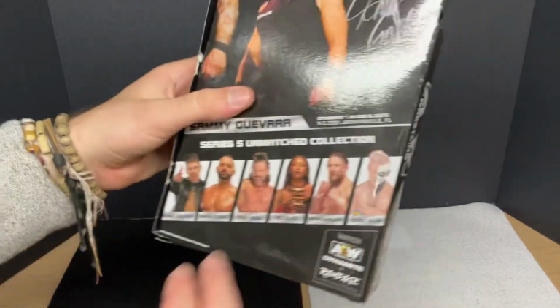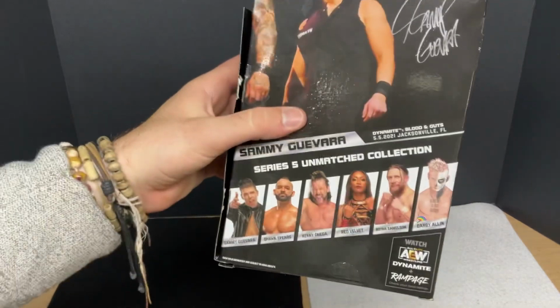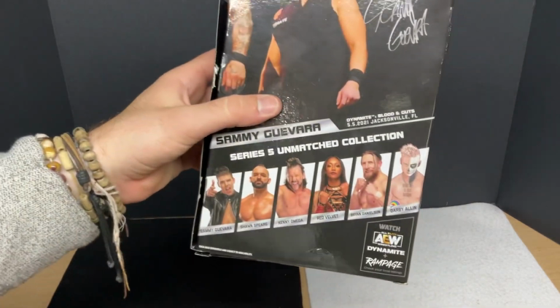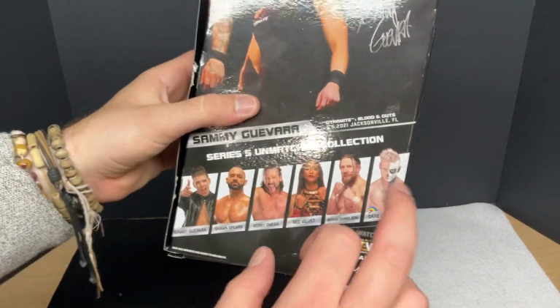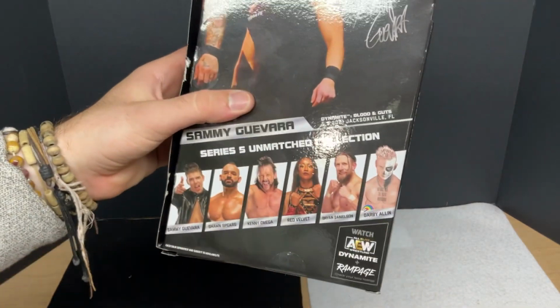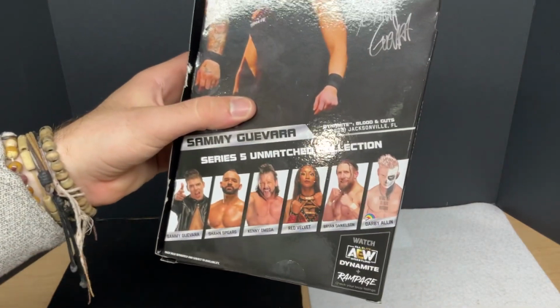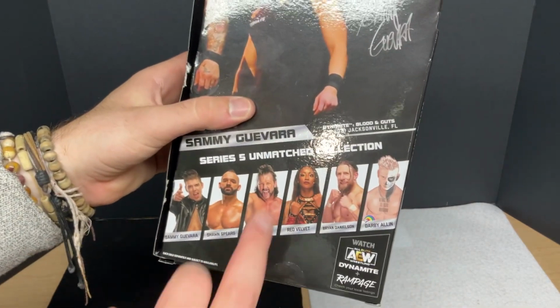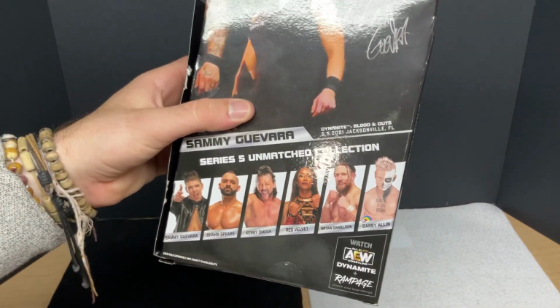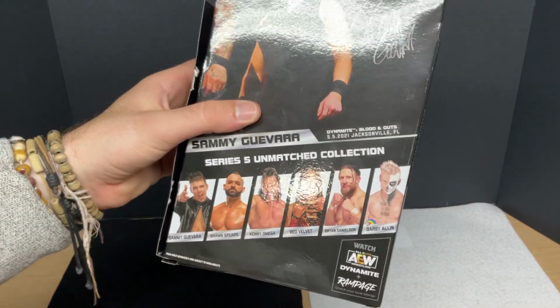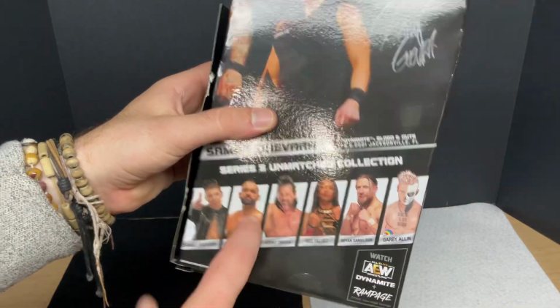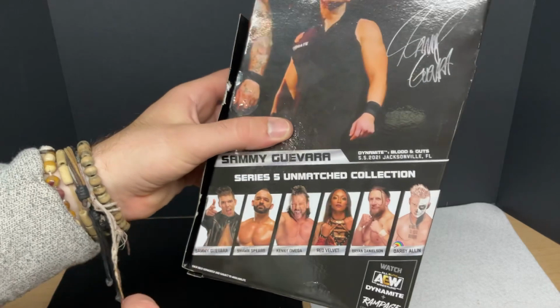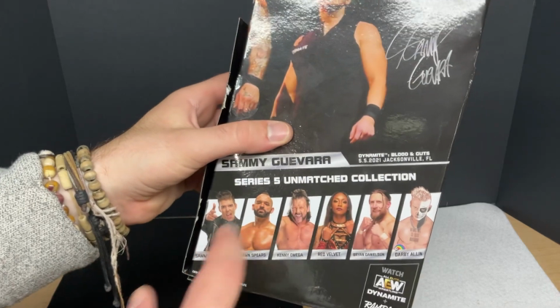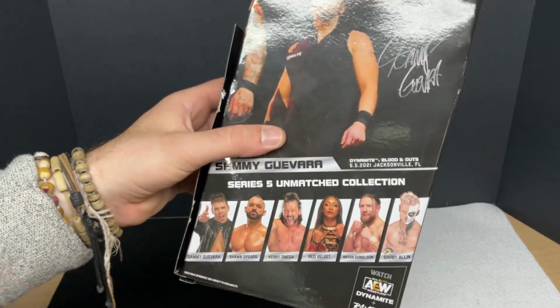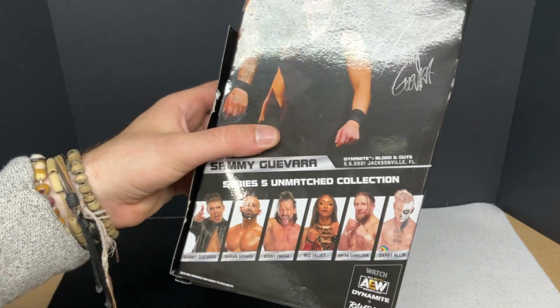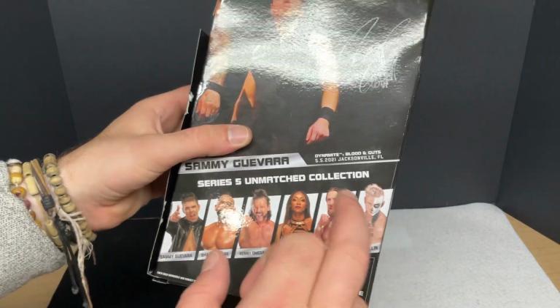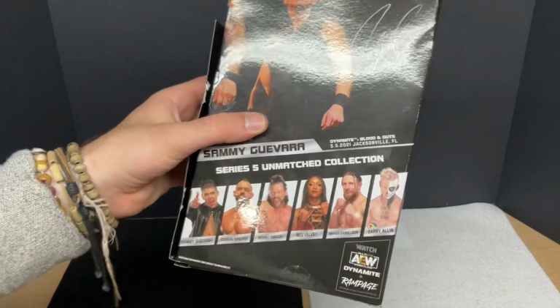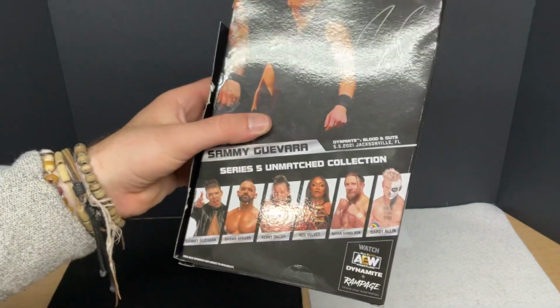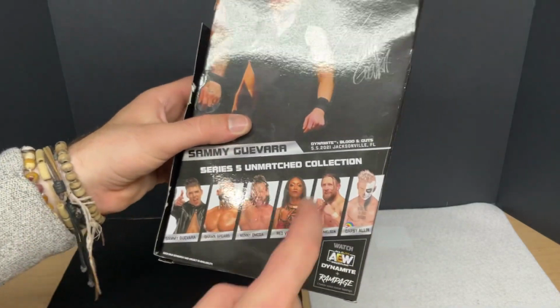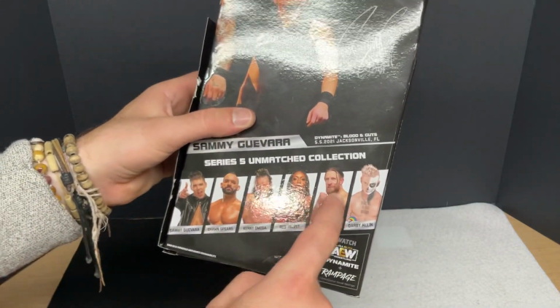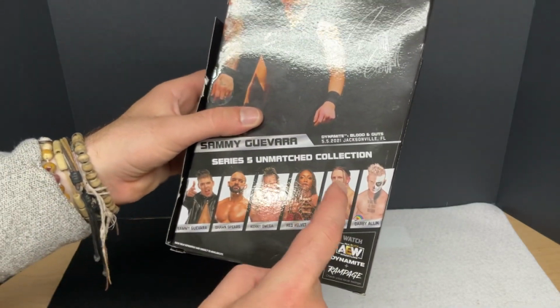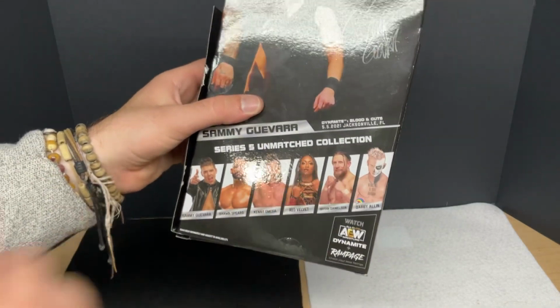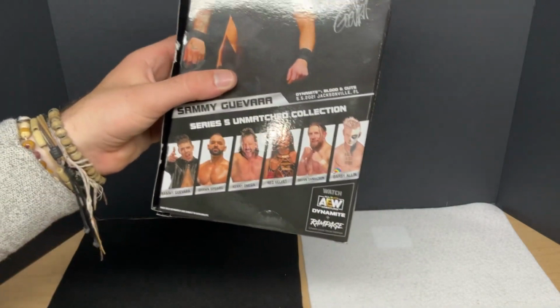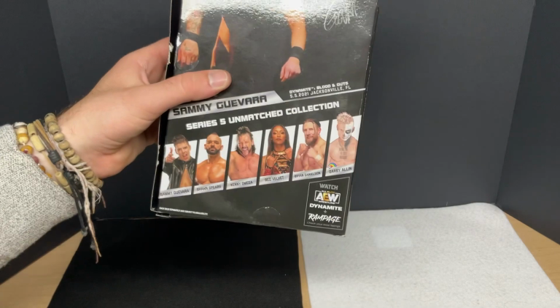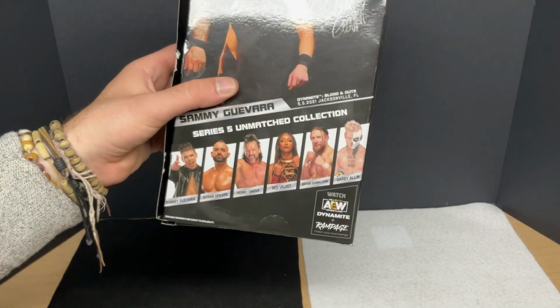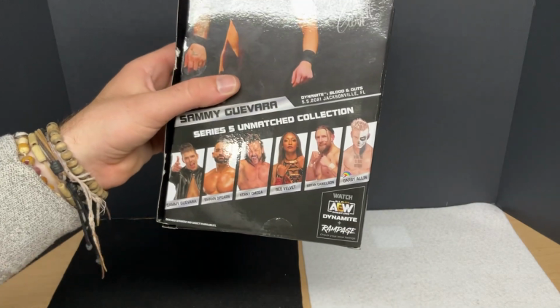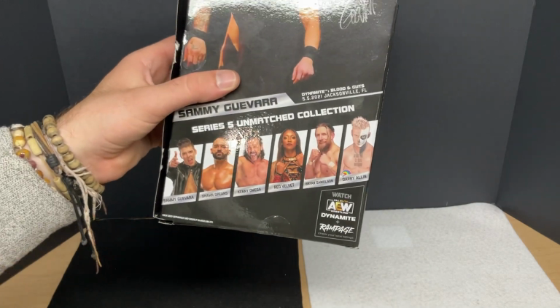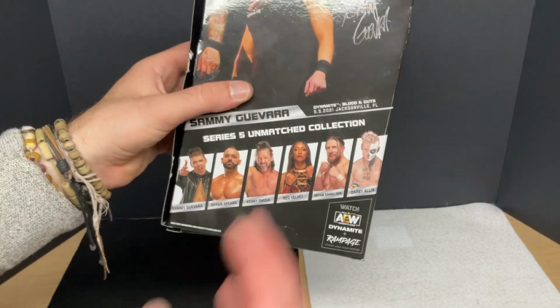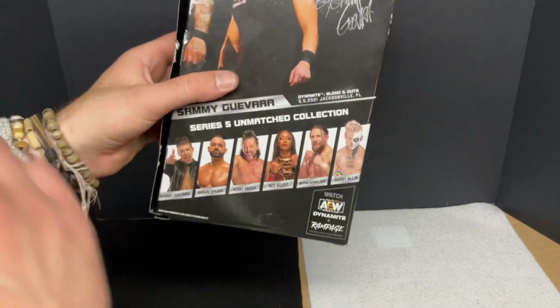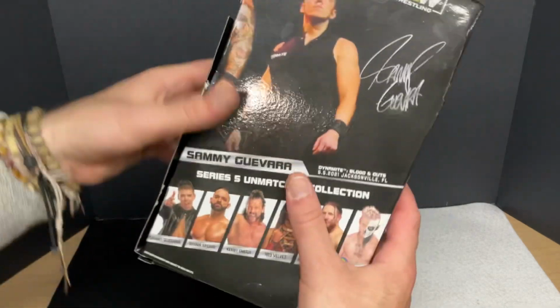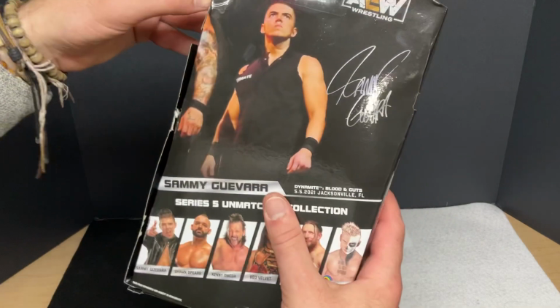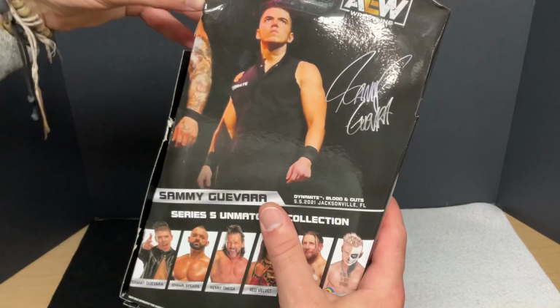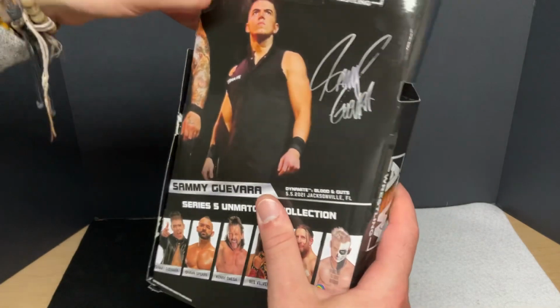Oh, some other guys in the line — the LGN, Darby Allen, that old Kenny Omega, Sean Spears, who I haven't seen in a minute, and then Brian Danielson. I'm actually waiting to get that one because he's coming out in a new two-pack with Jon Moxley. I figured I'd just wait to get that one, but anyways, let's get him out of here.